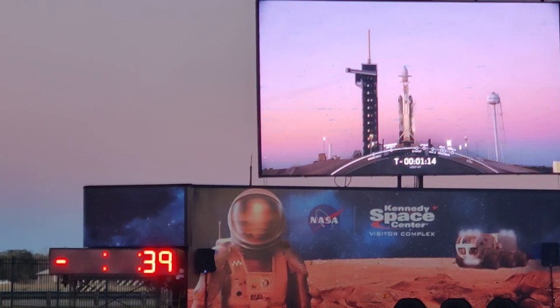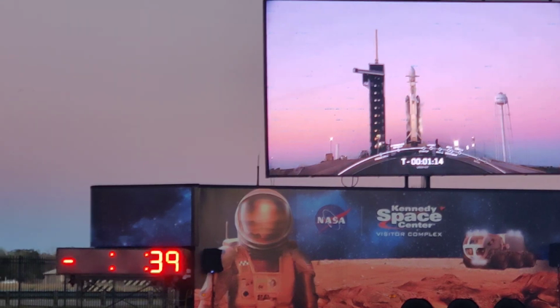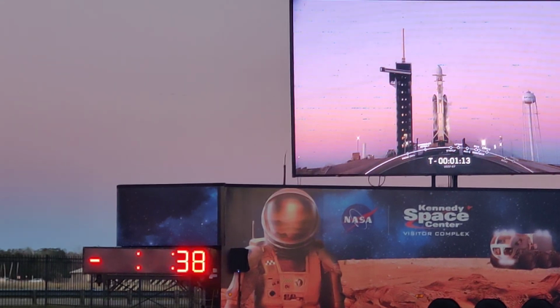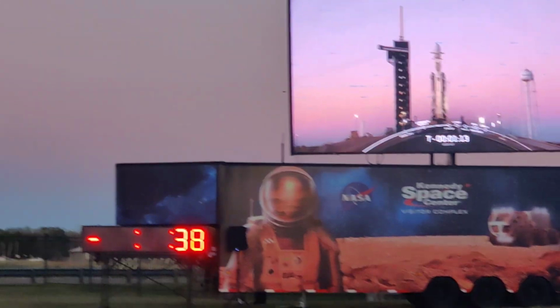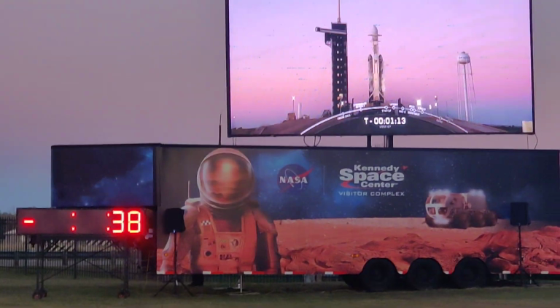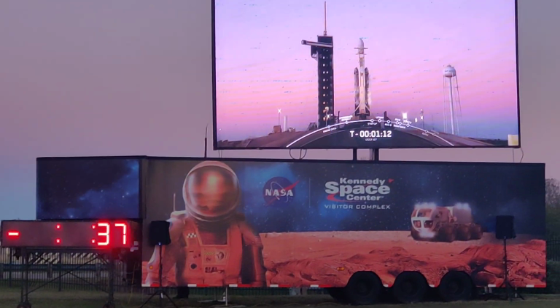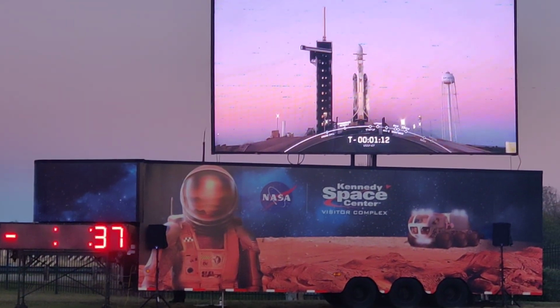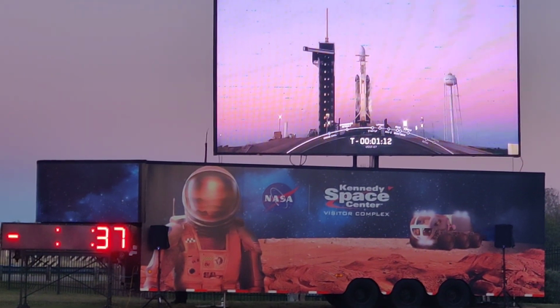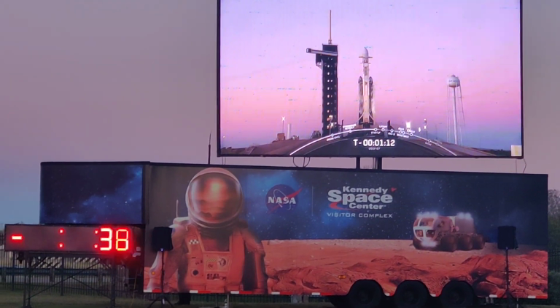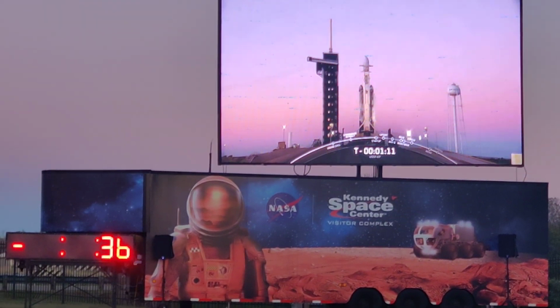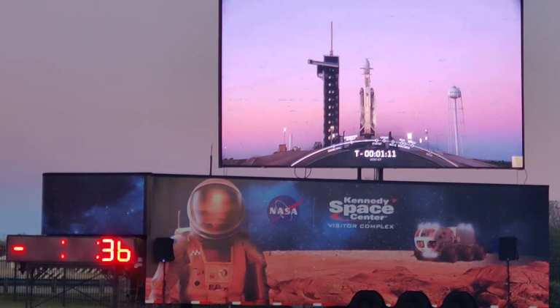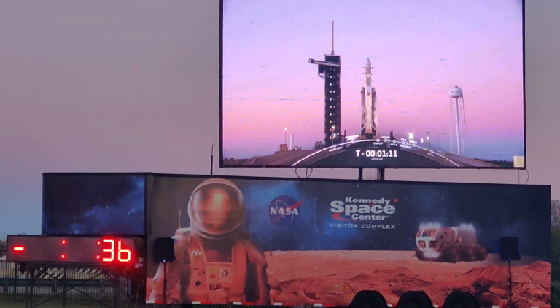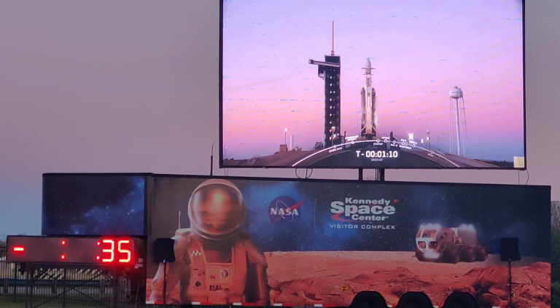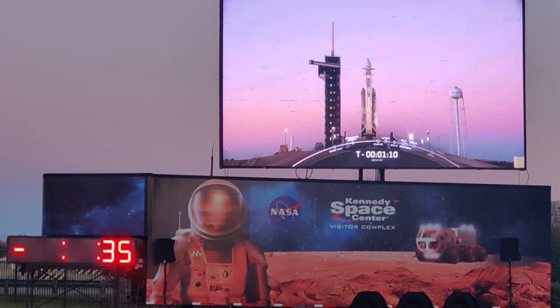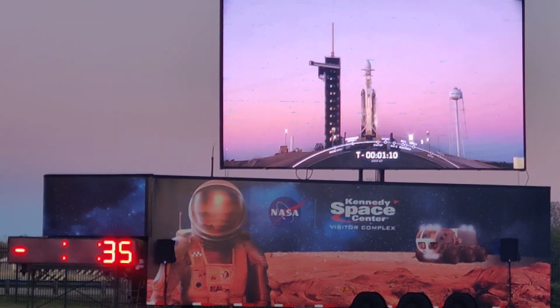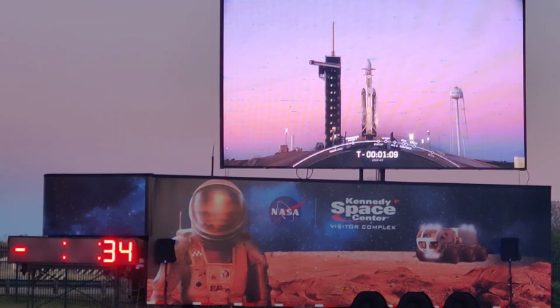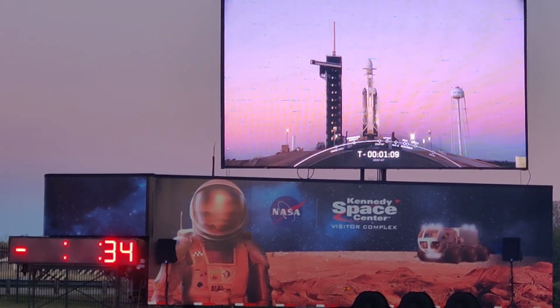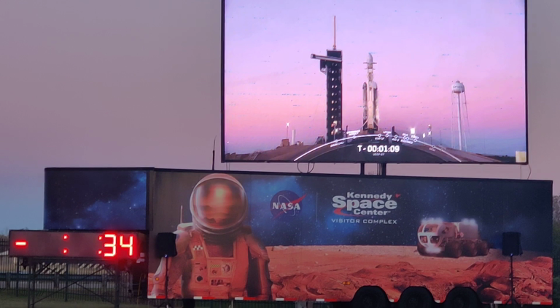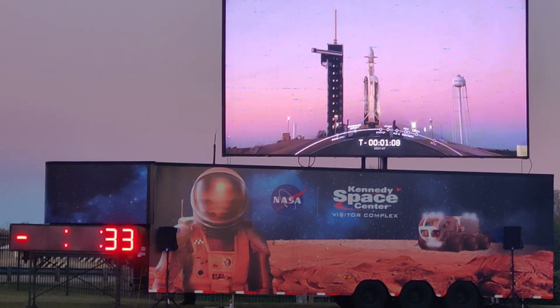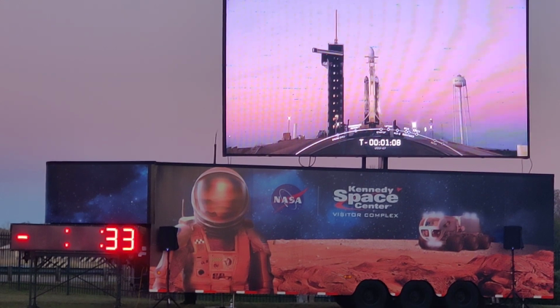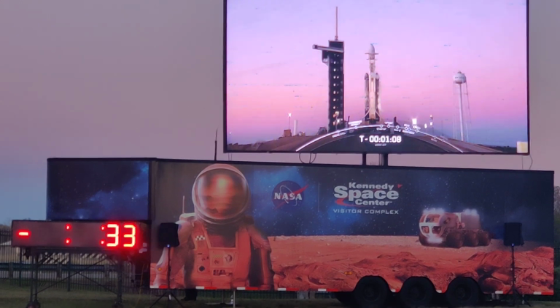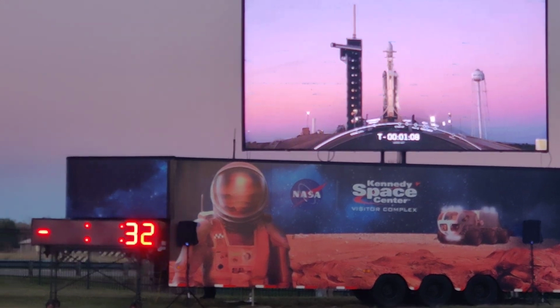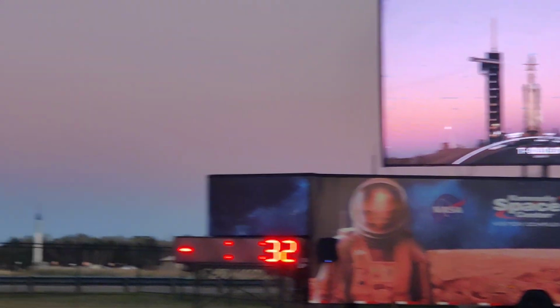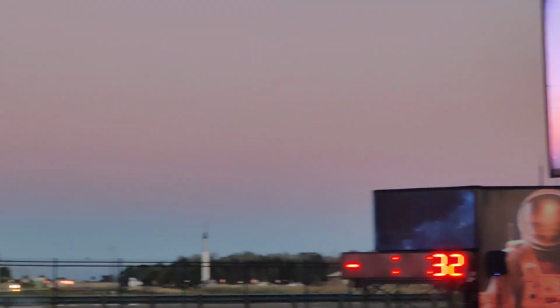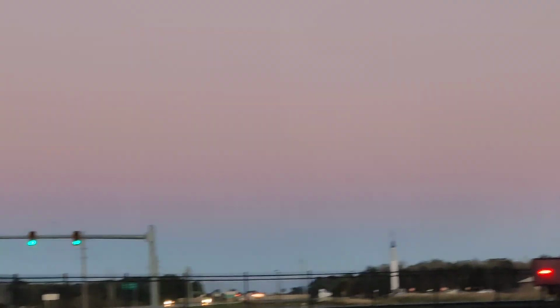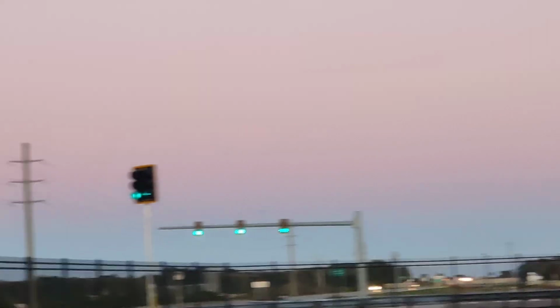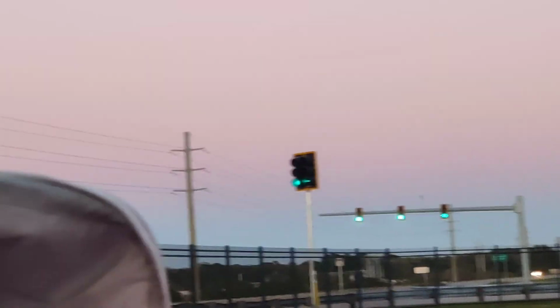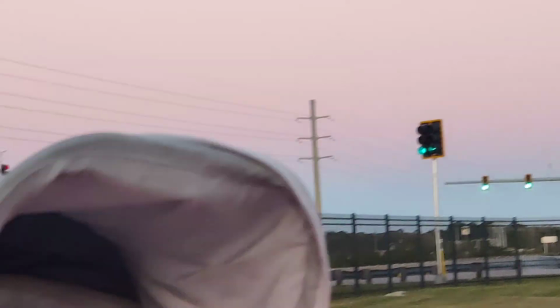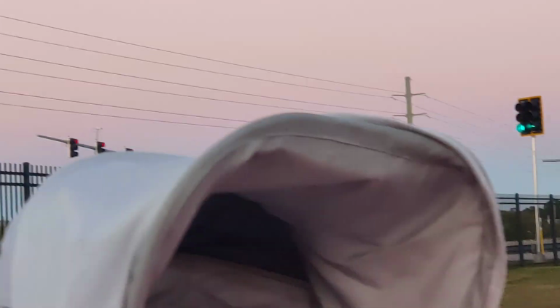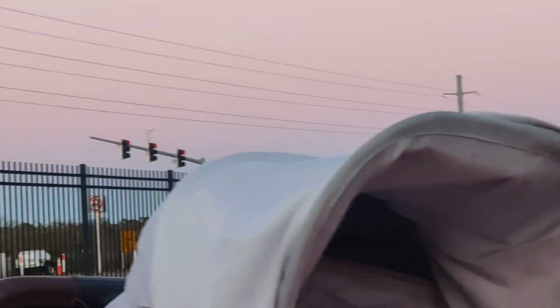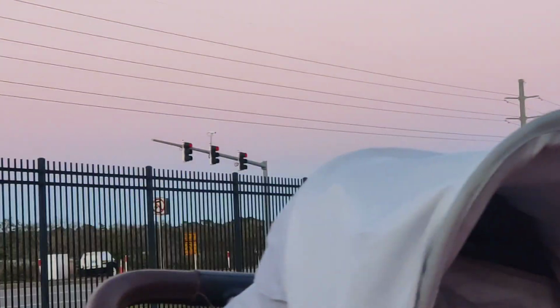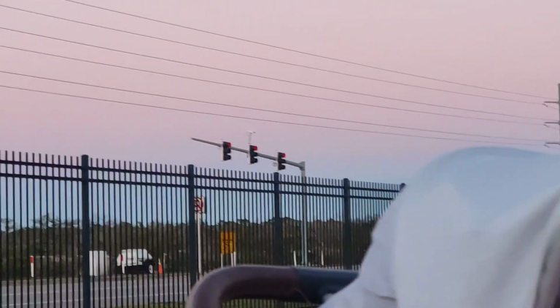It is actually going to launch. You'll see it in the sky before it actually launches on the screen. 30 seconds.